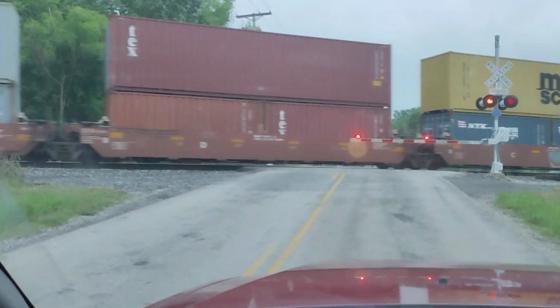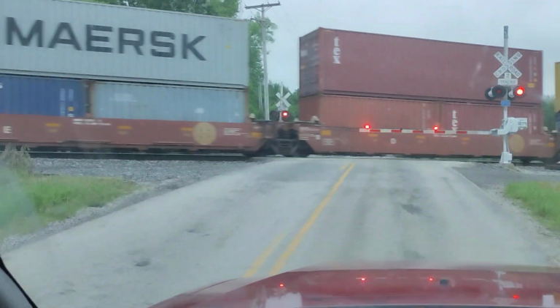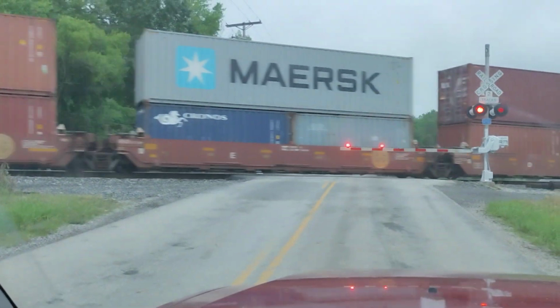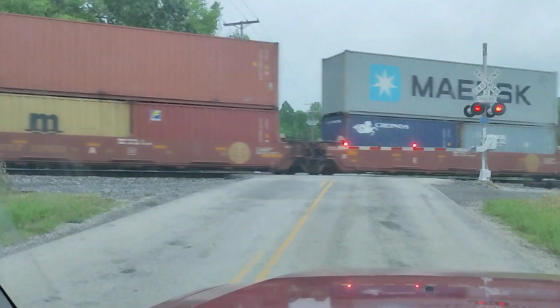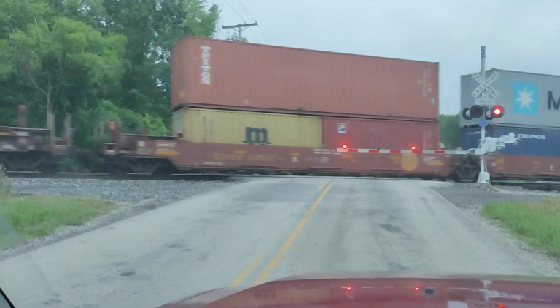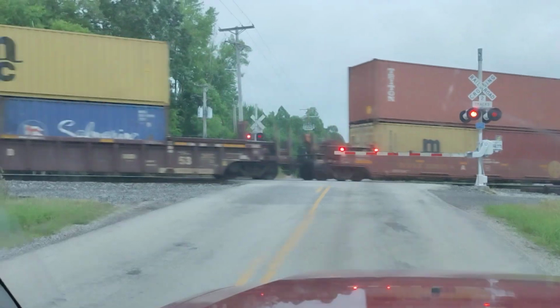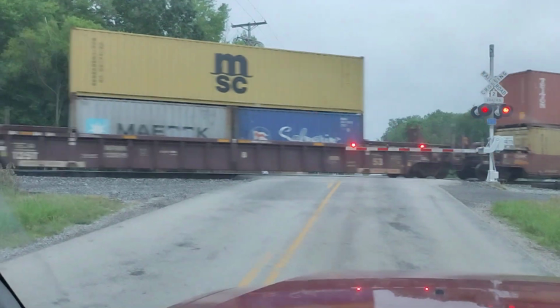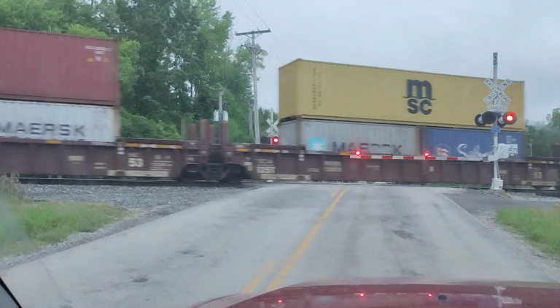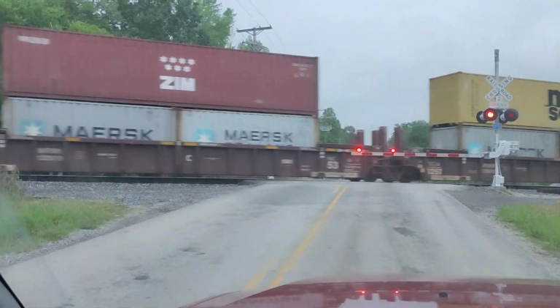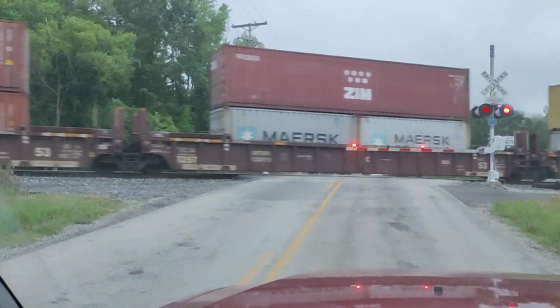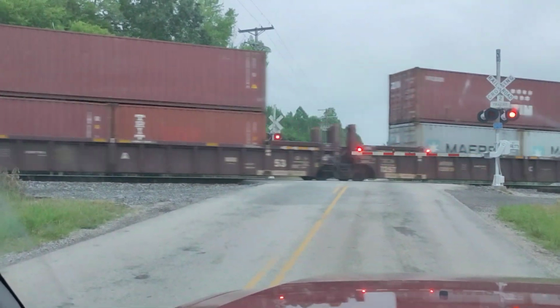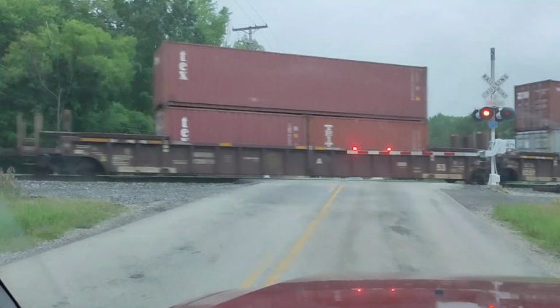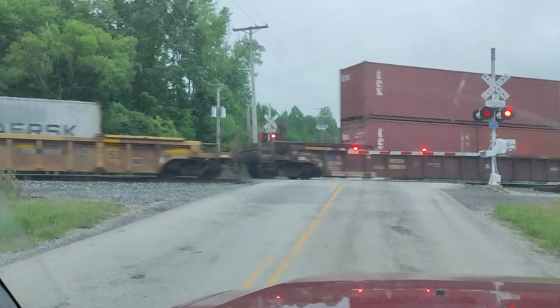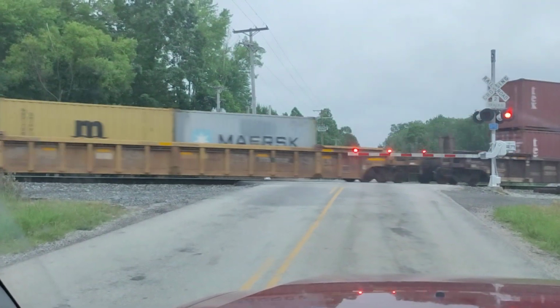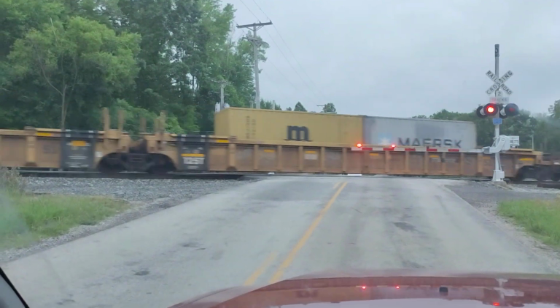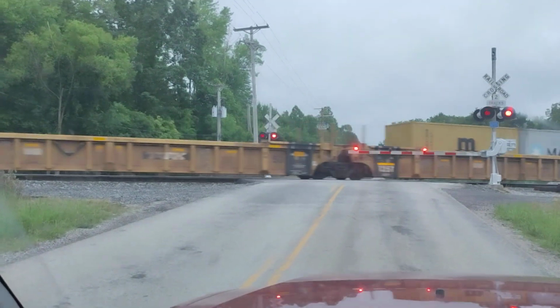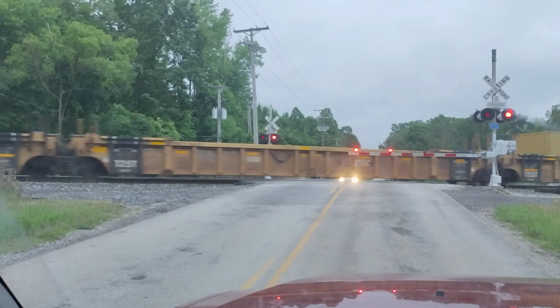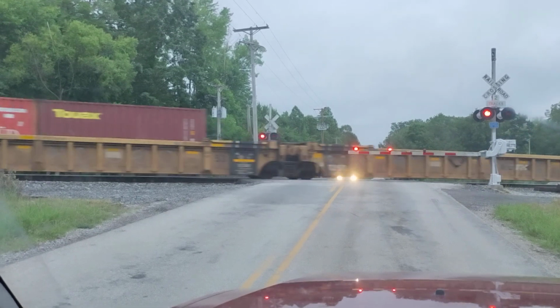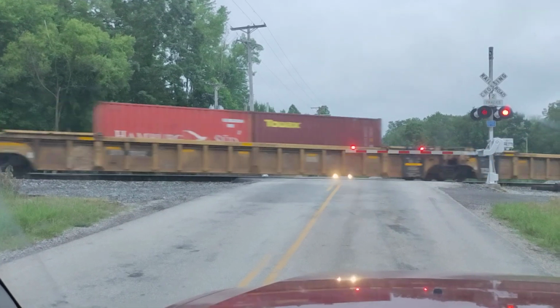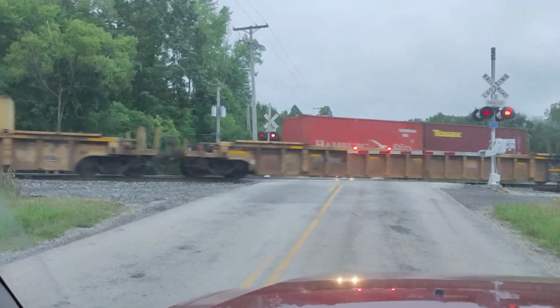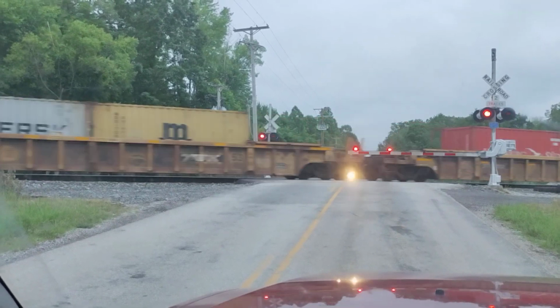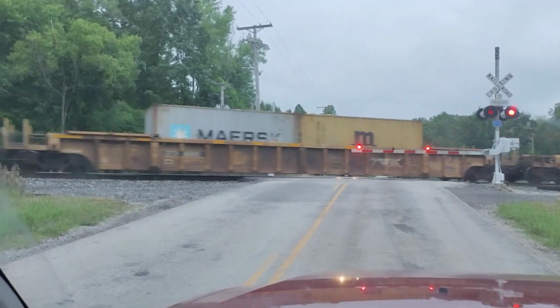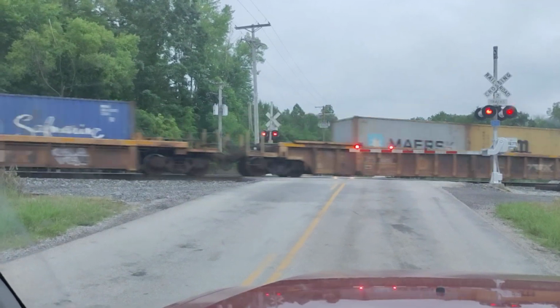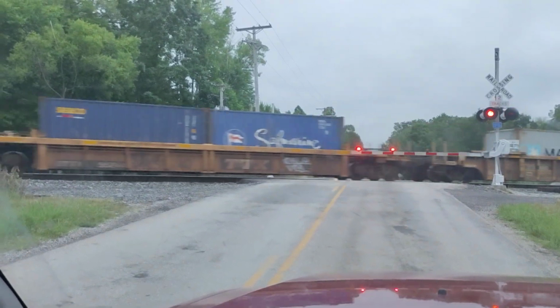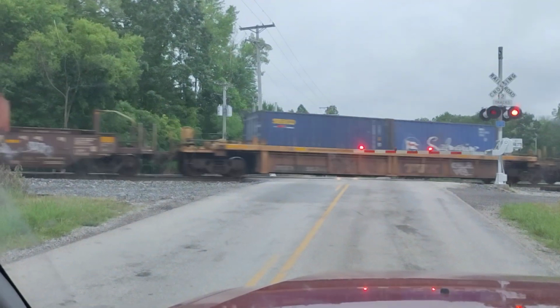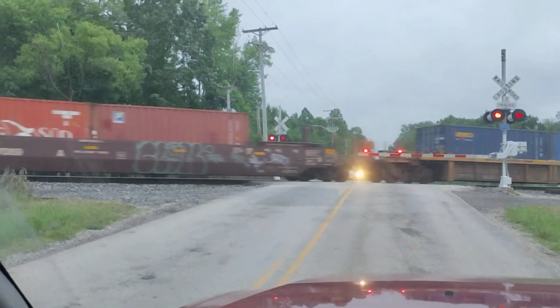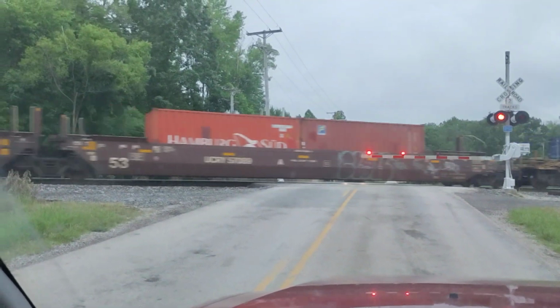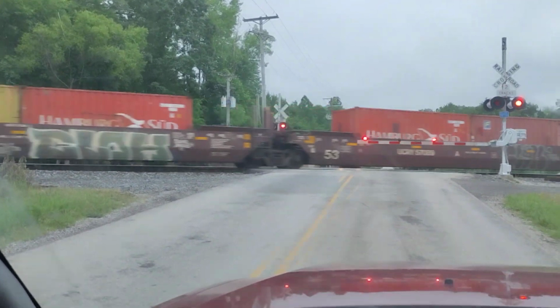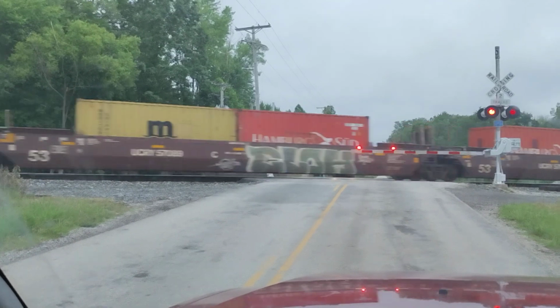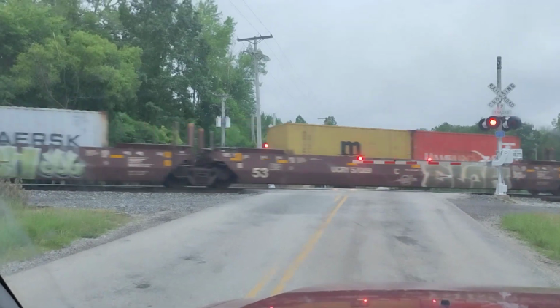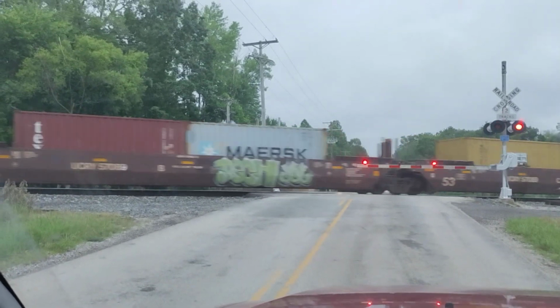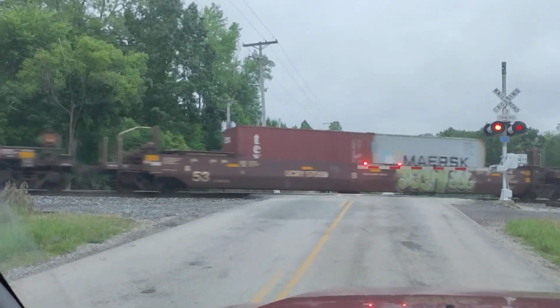That's what this train sounds like — they all sound similar. But see, they're hauling semi containers. Those are ocean containers; they come out on boats, then they're shipped to different rail yards across the country.